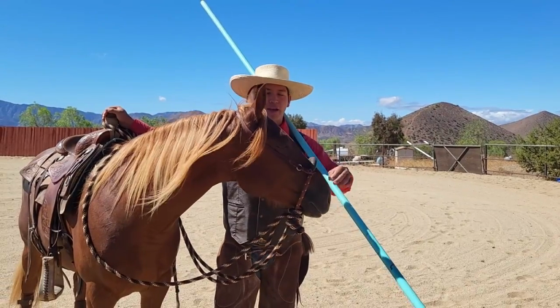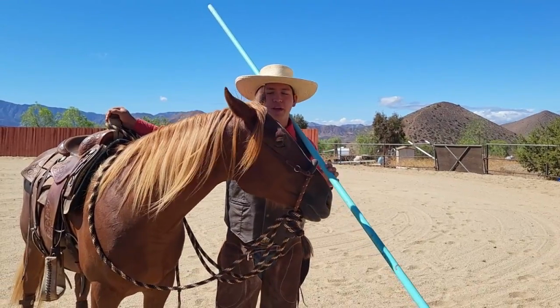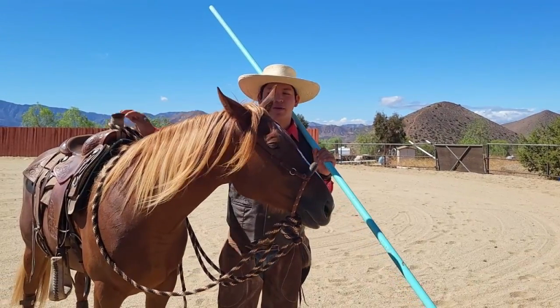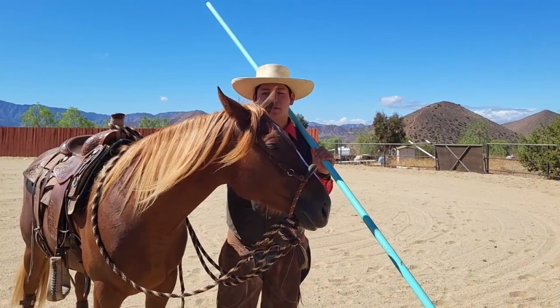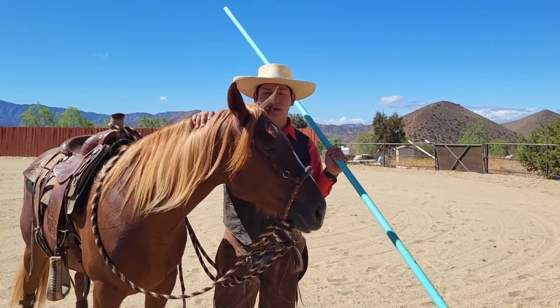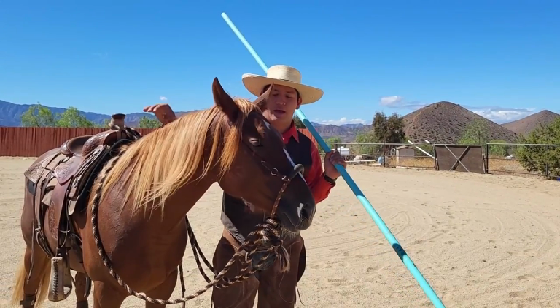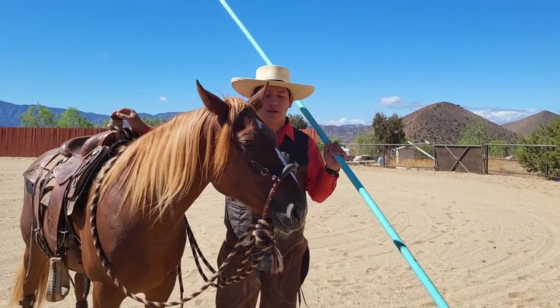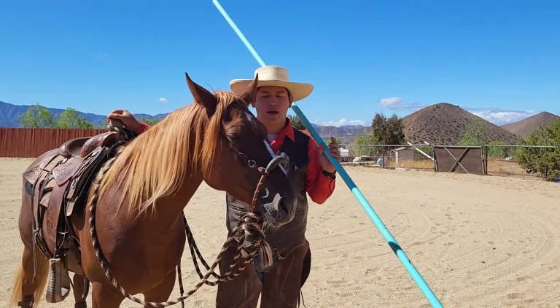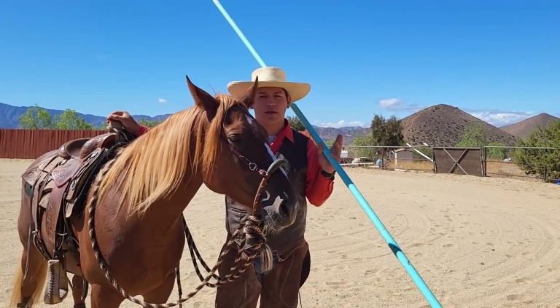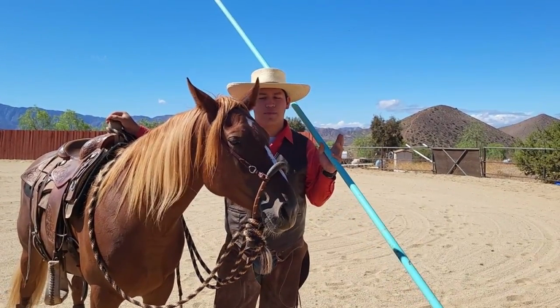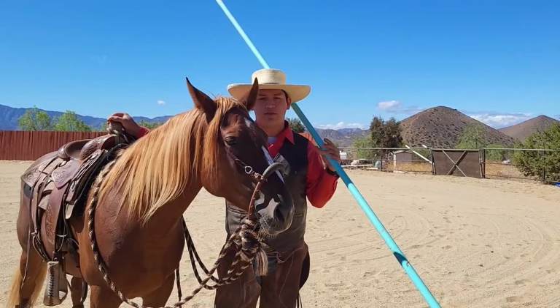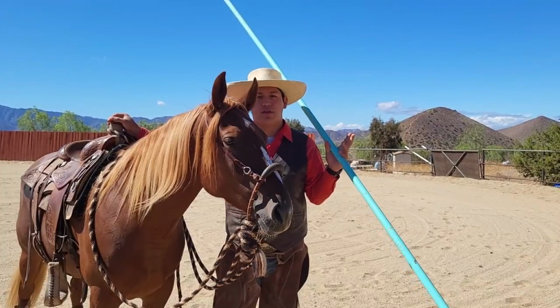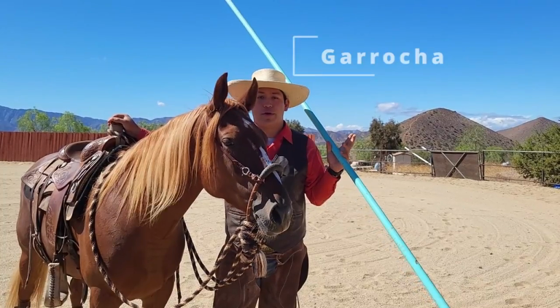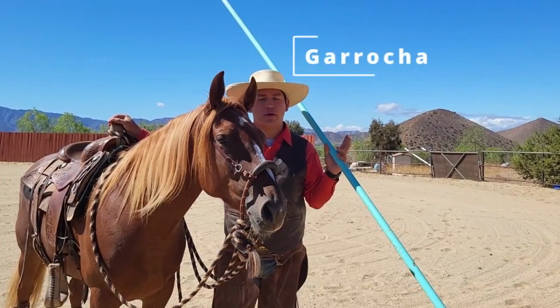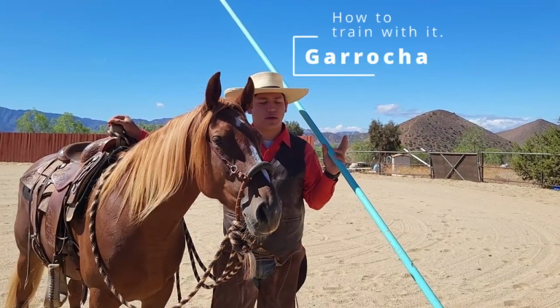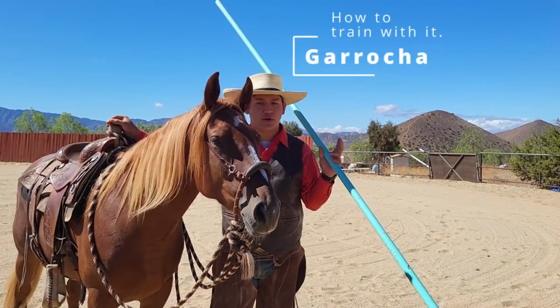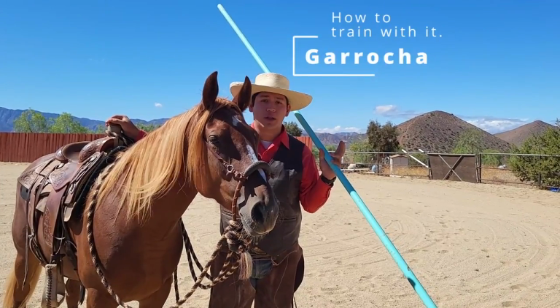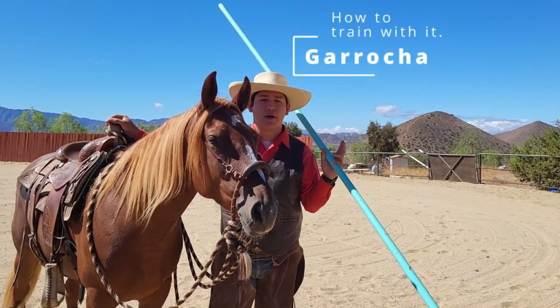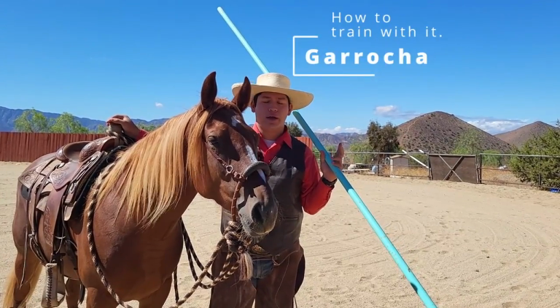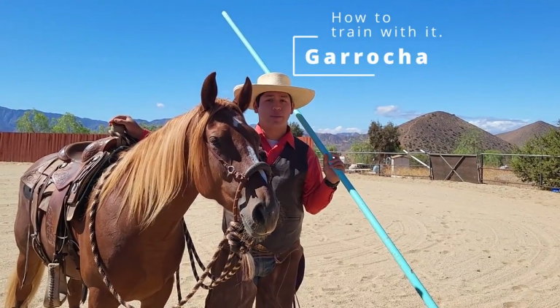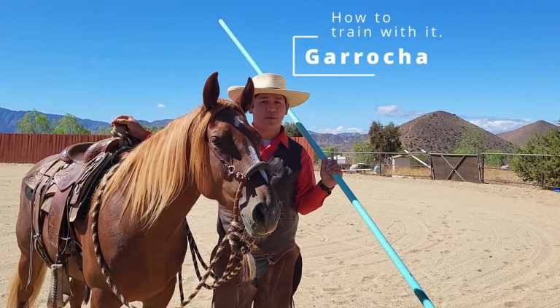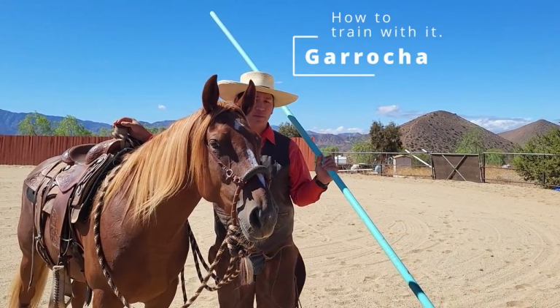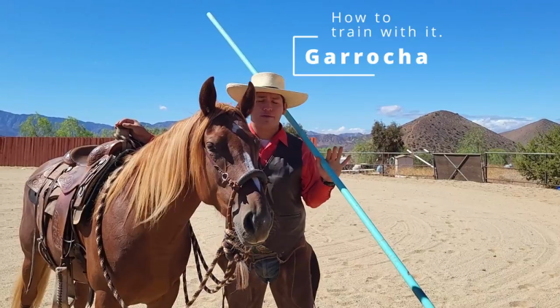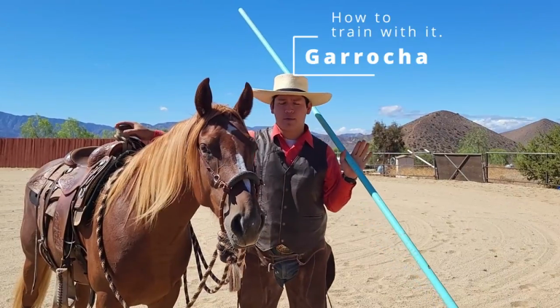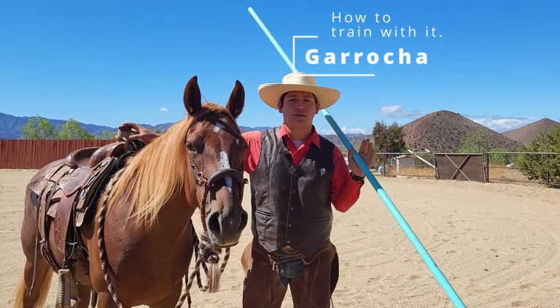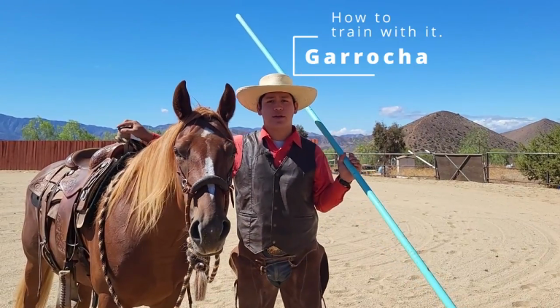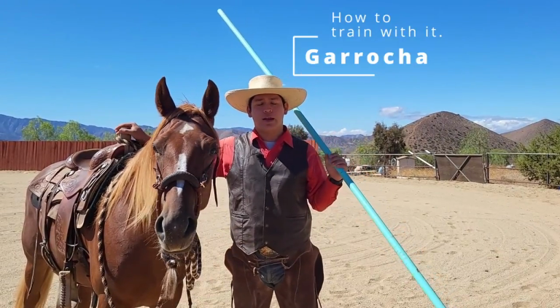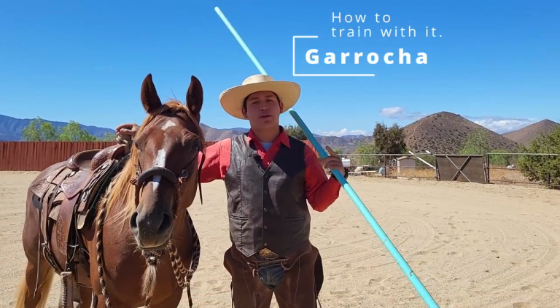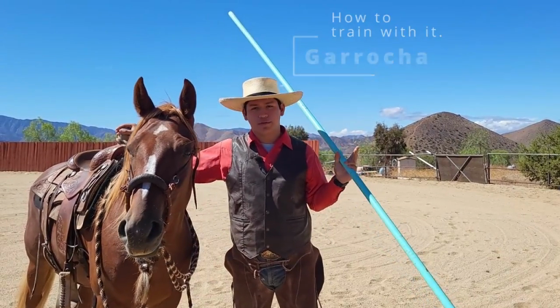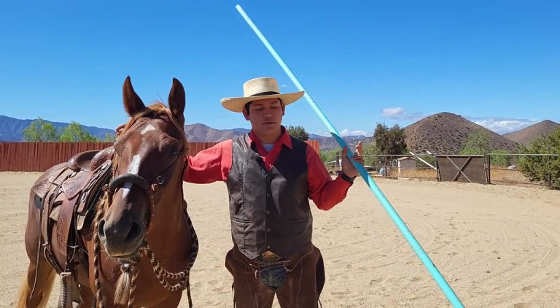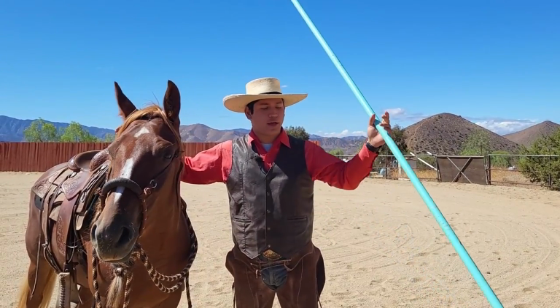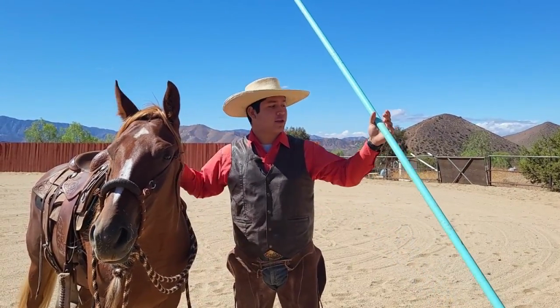Hi guys, I'm Johnny Flores and this is Lucia. I wanted to answer the question of what do you do with a garocha, because it's showing up a lot more in the extreme cowboy race.